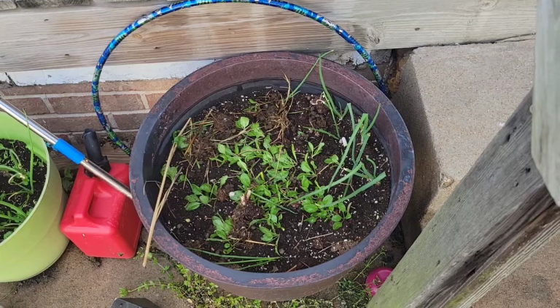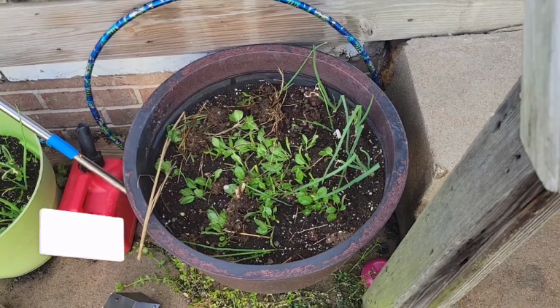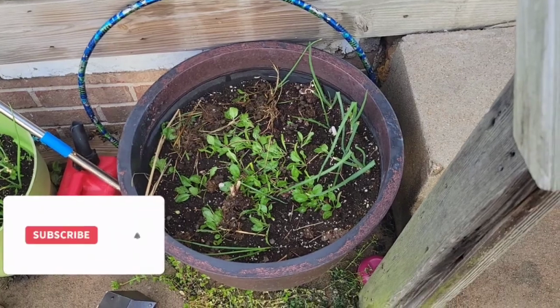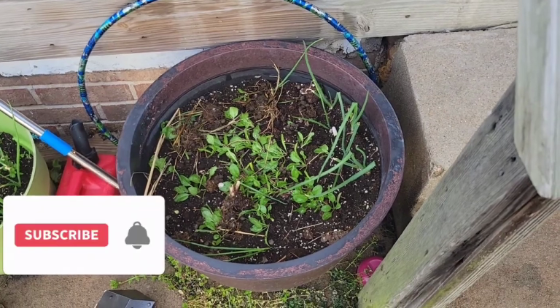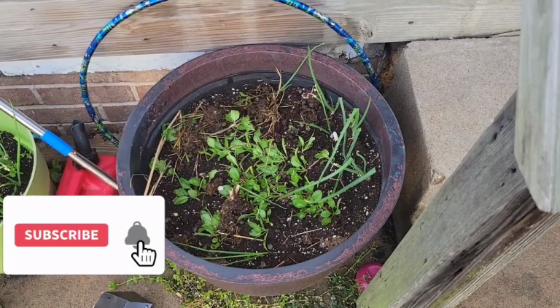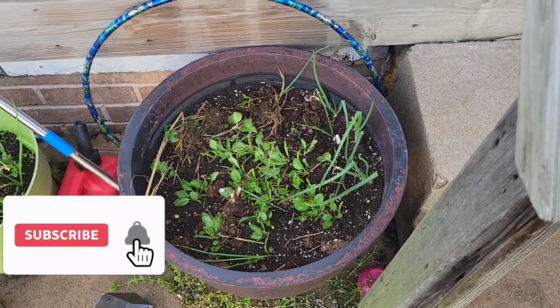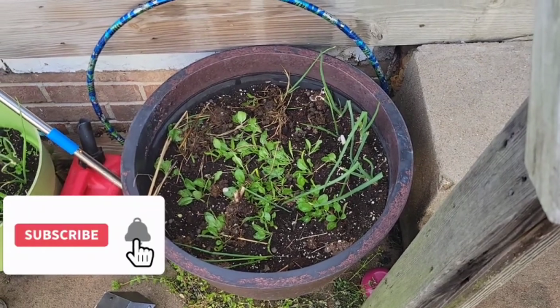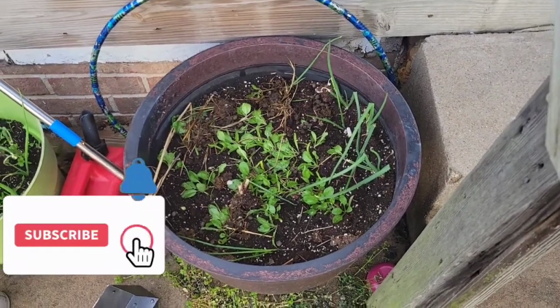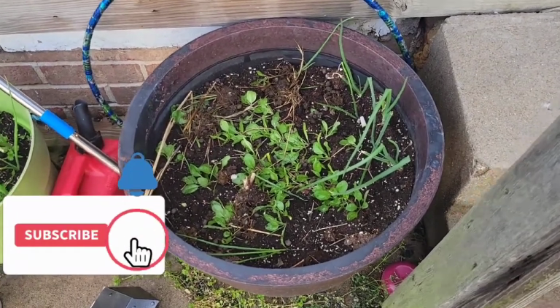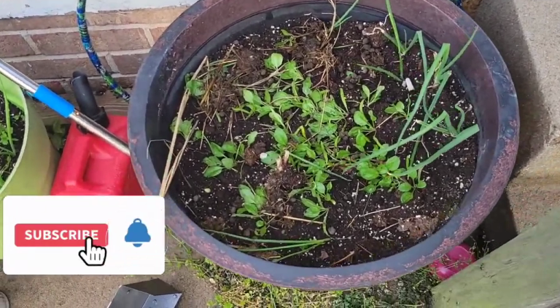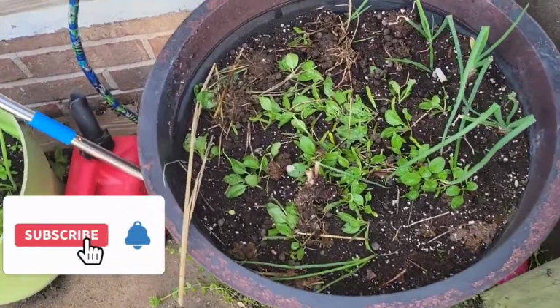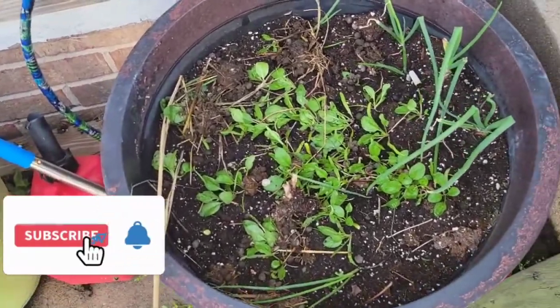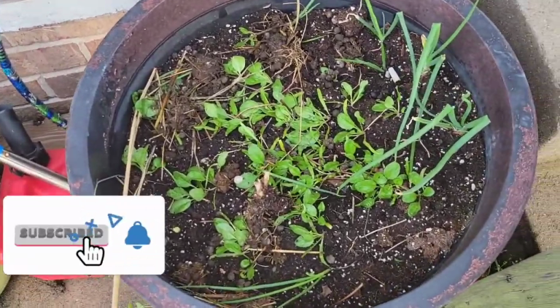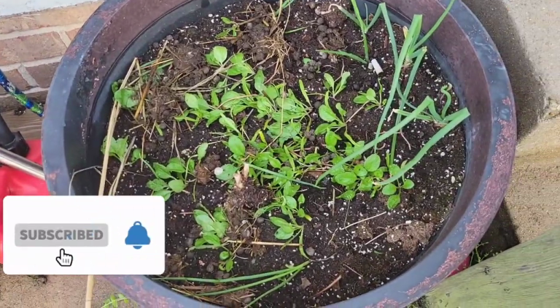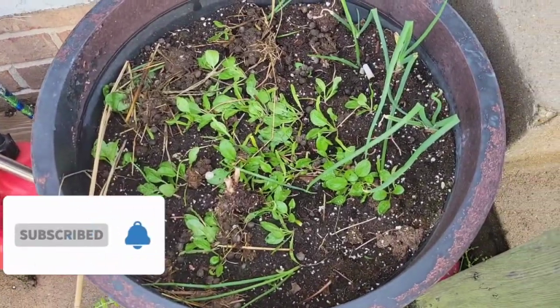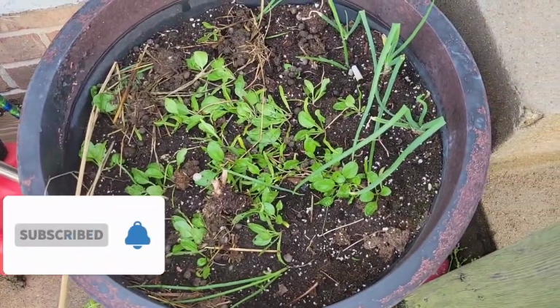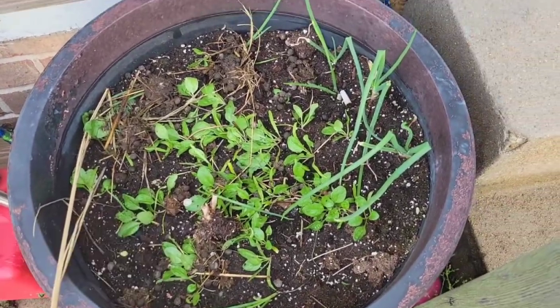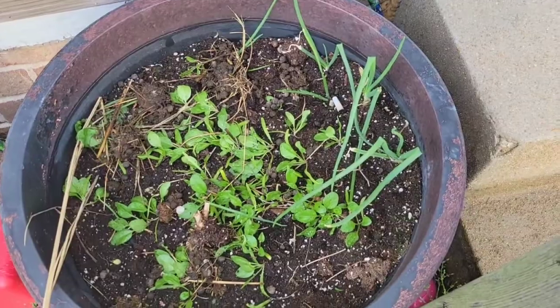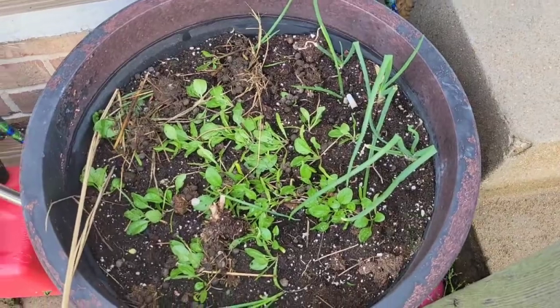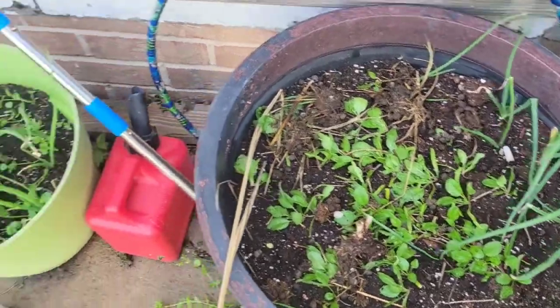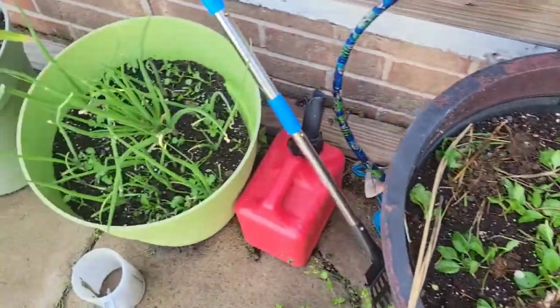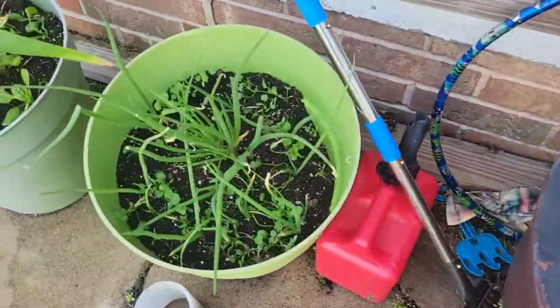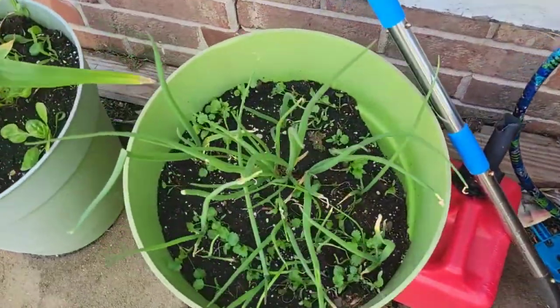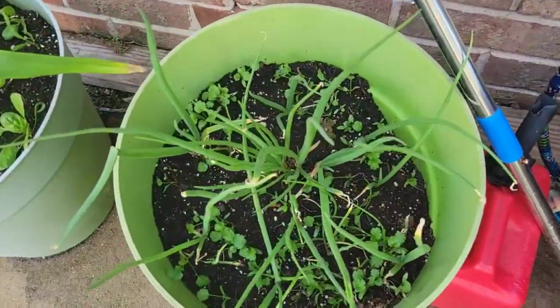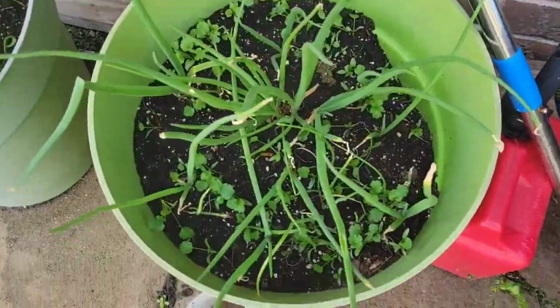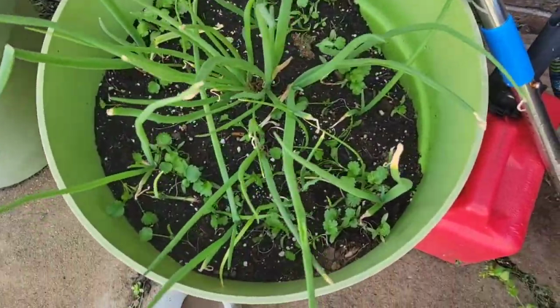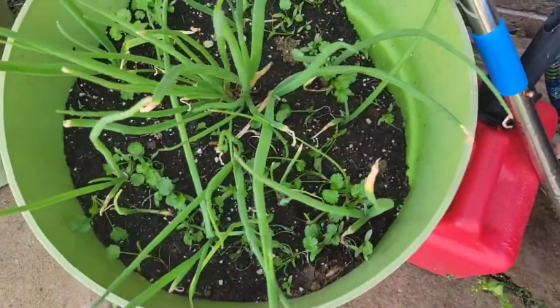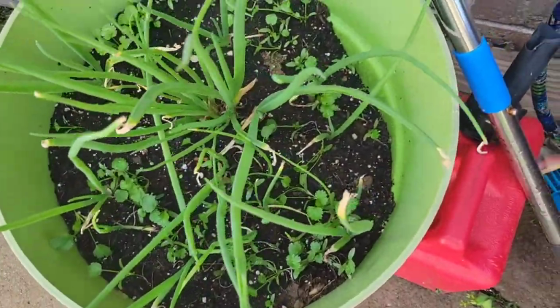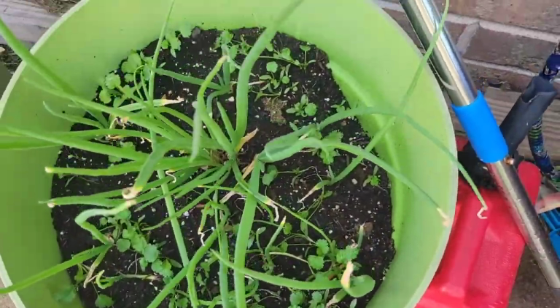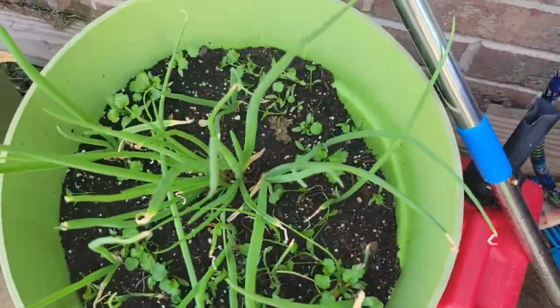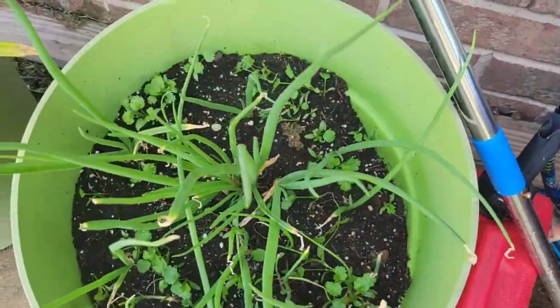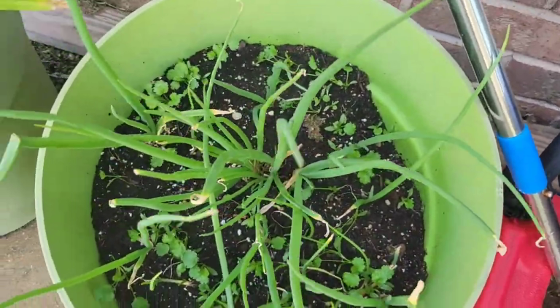I want to show everybody my plants. Here's my spinach coming up. I just watered it down though, and my onions look good. And look, cilantro is coming up in my pot.